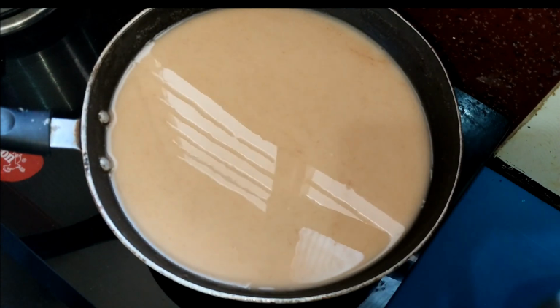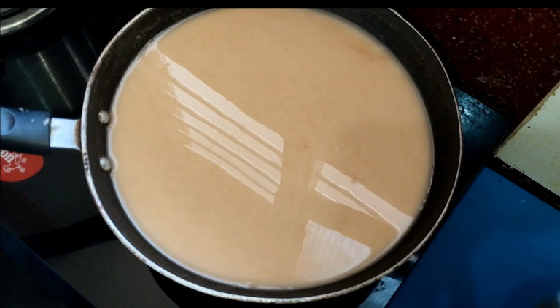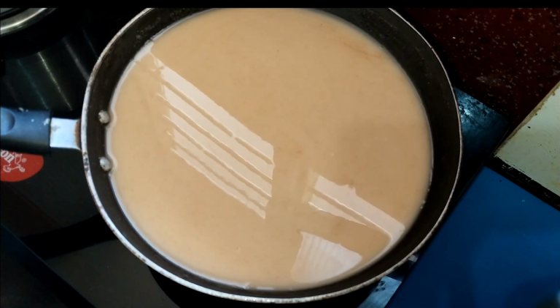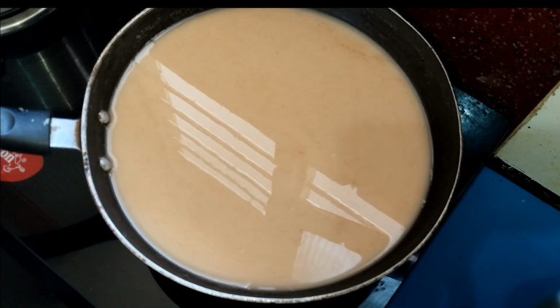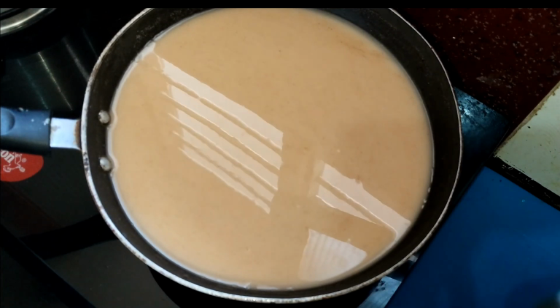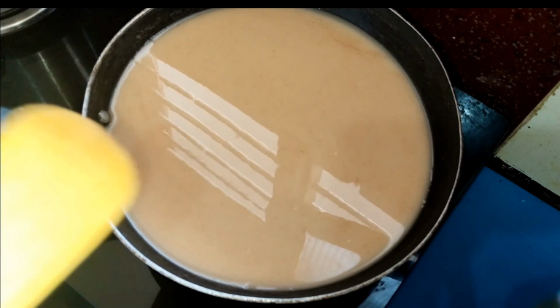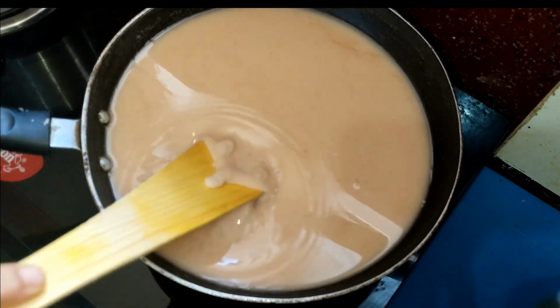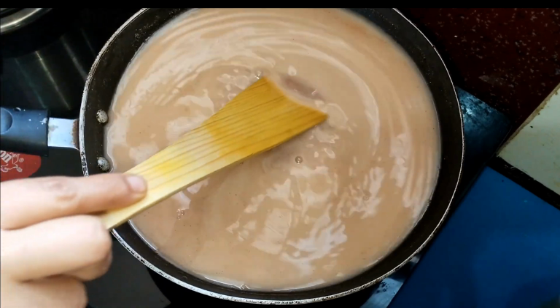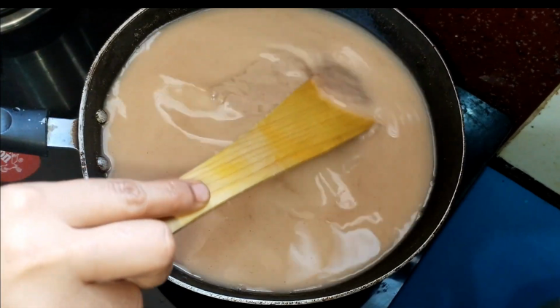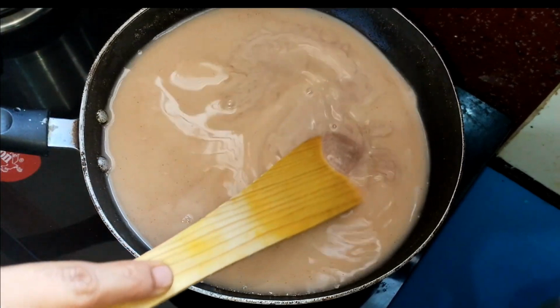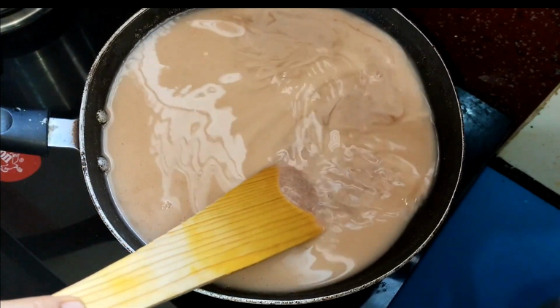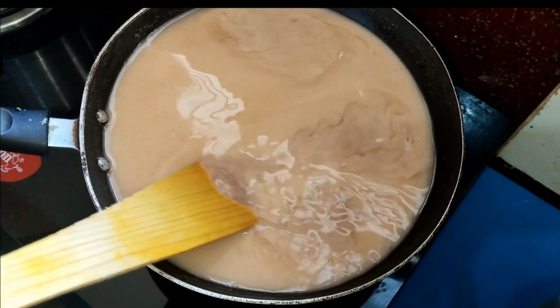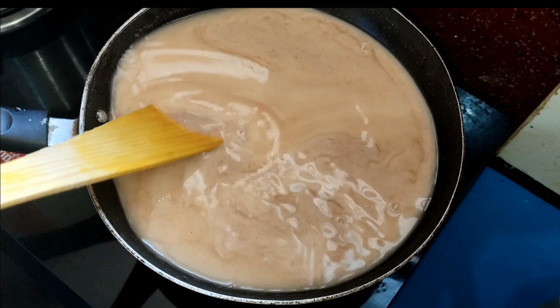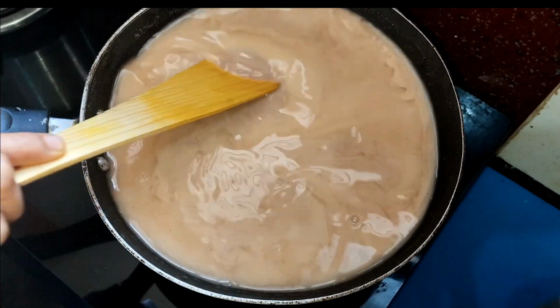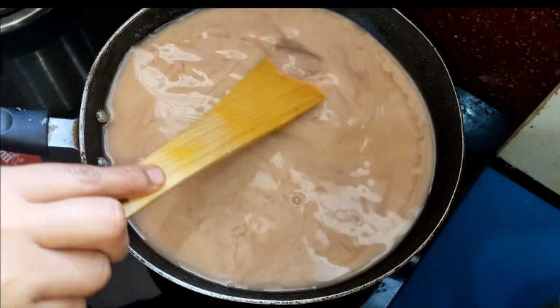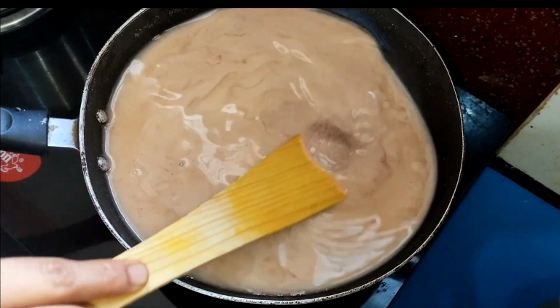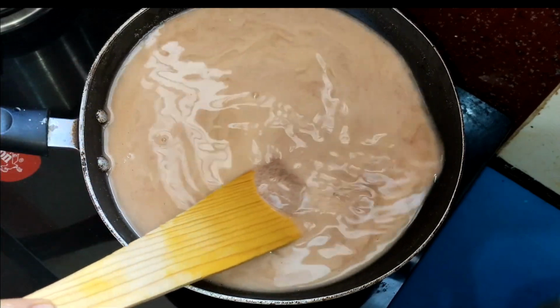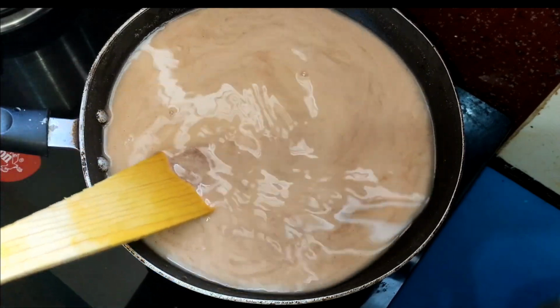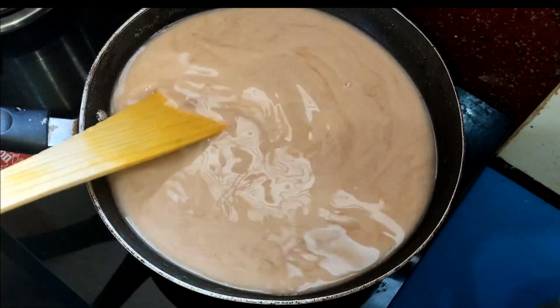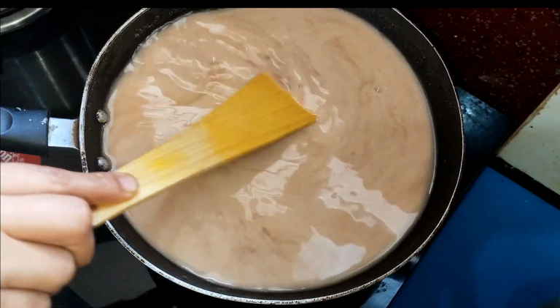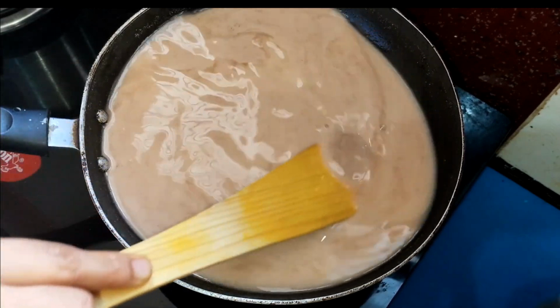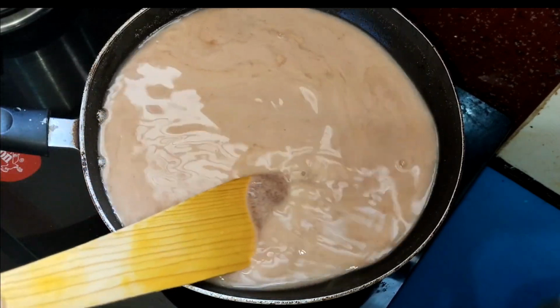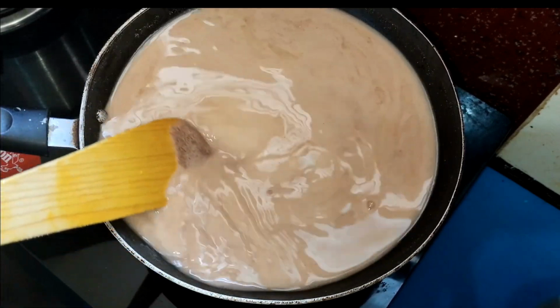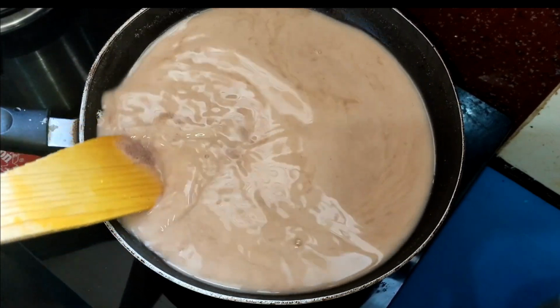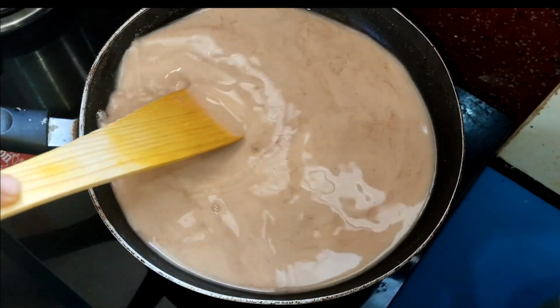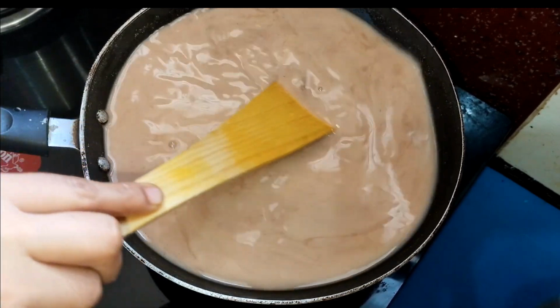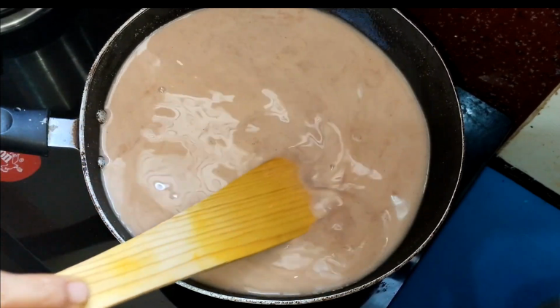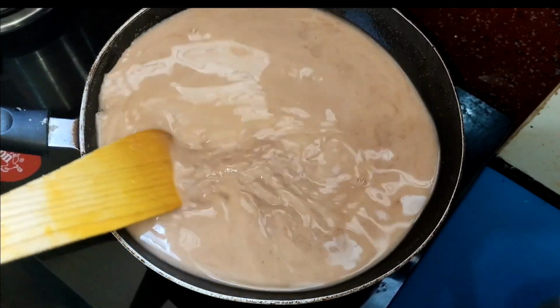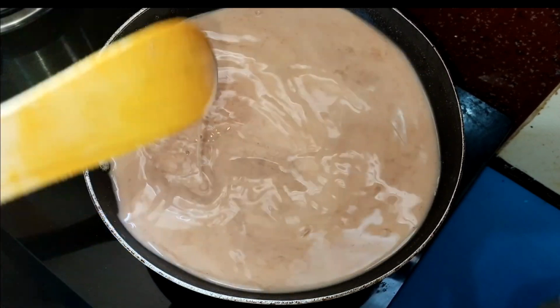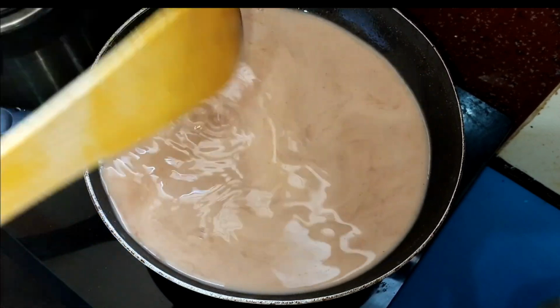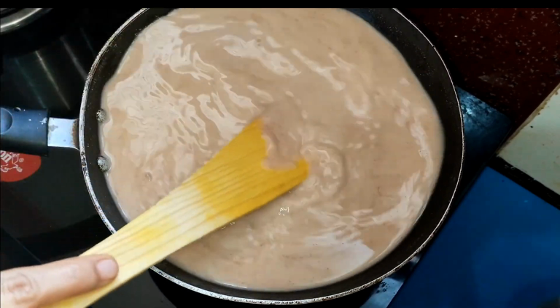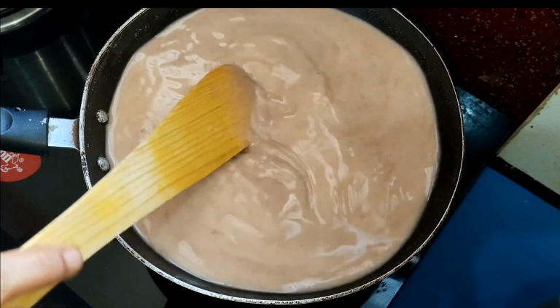The pot is made with a little bit of a processor. The mixture has a little bit of taste to it.